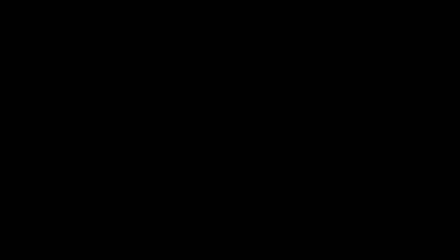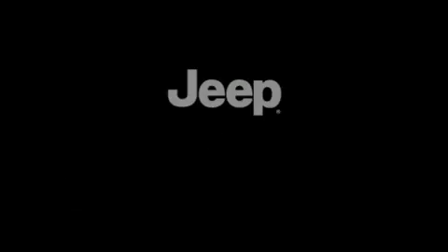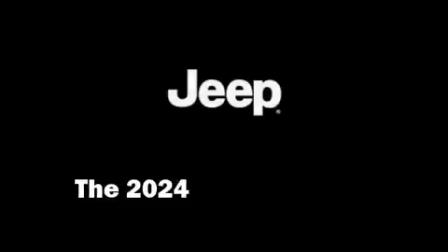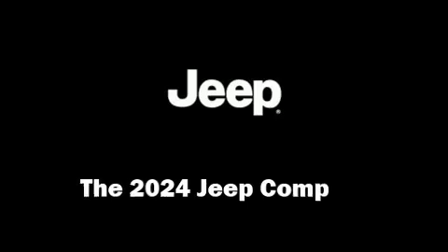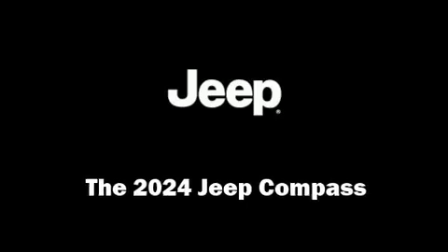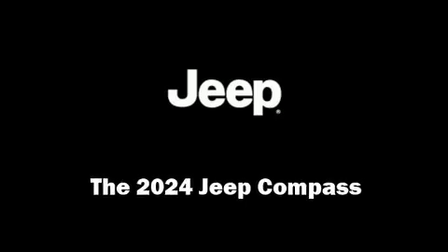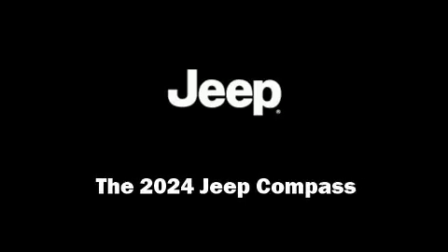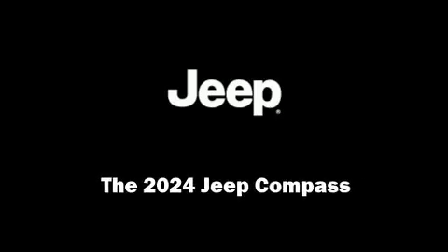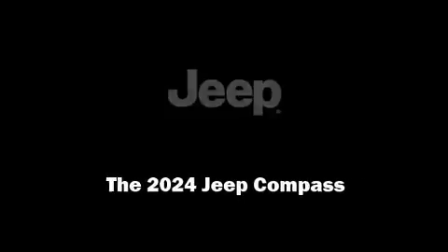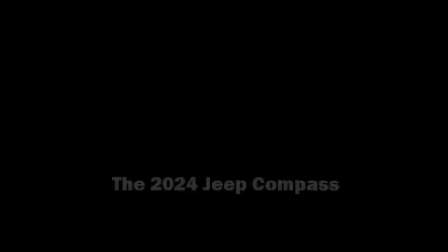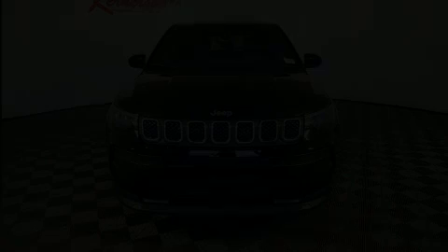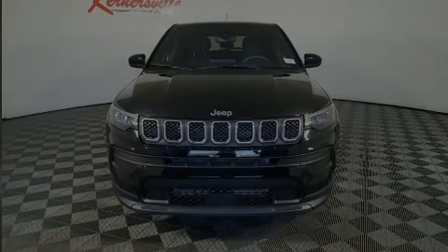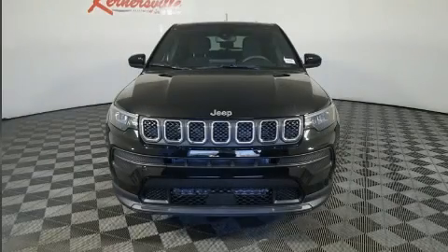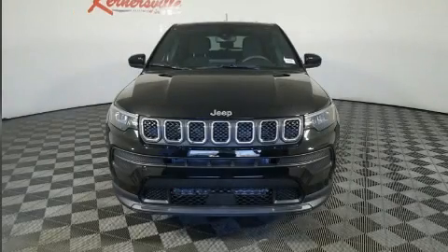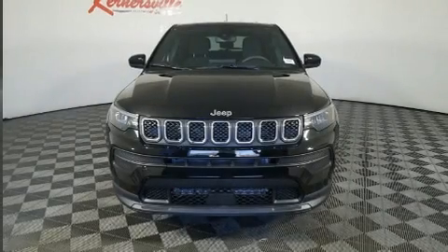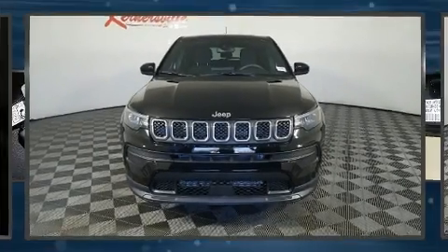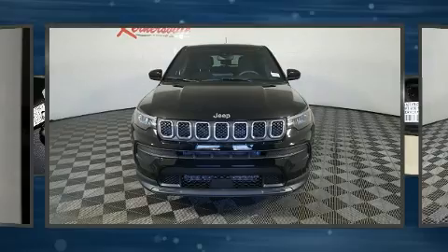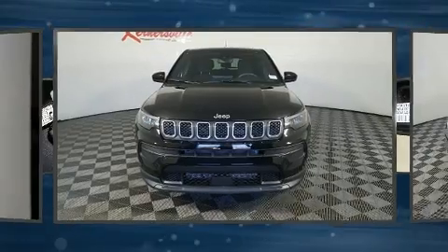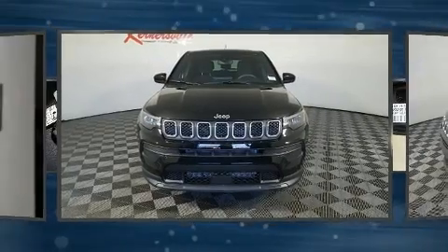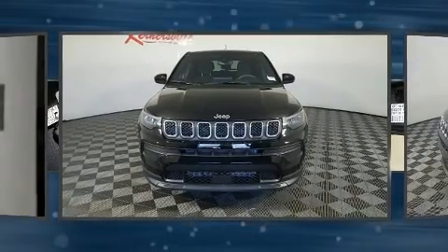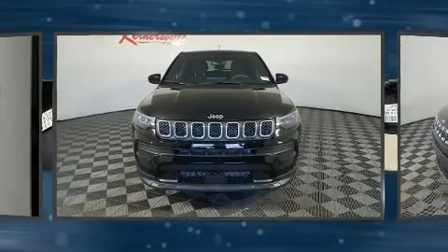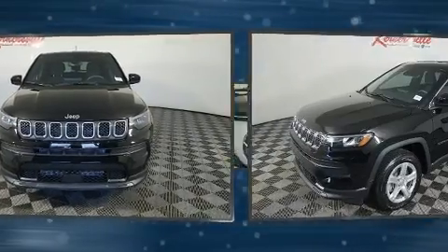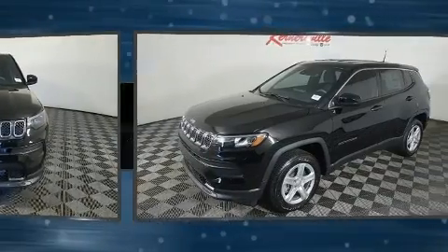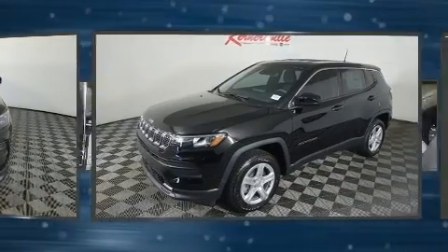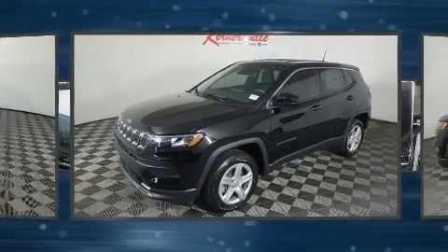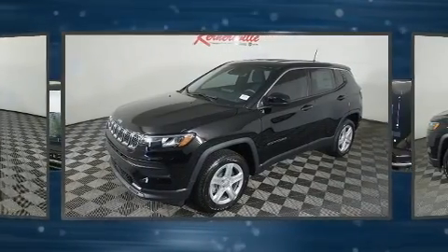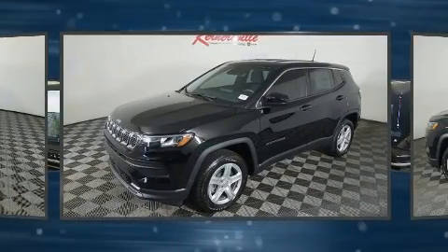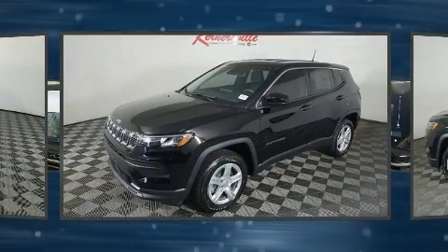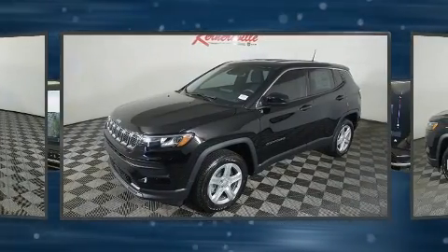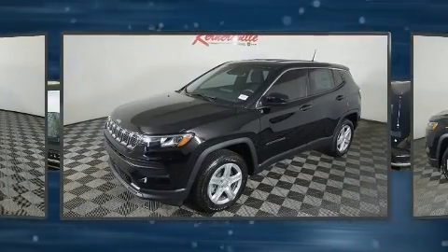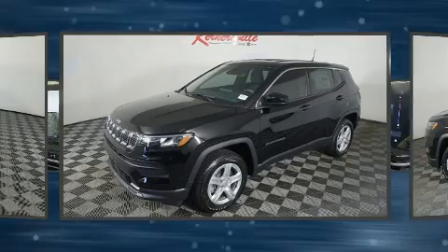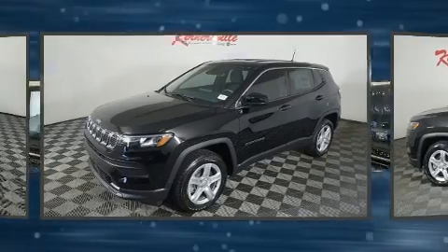Step into the 2024 Jeep Compass. Under the hood, you'll find a four-cylinder engine with more than 200 horsepower, providing a smooth and predictable driving experience.